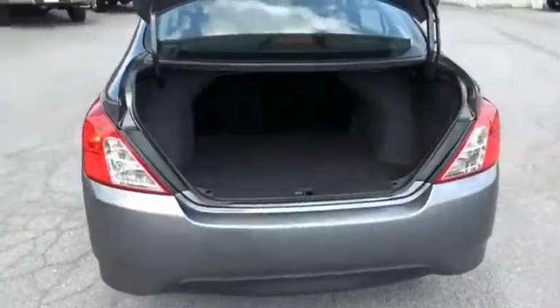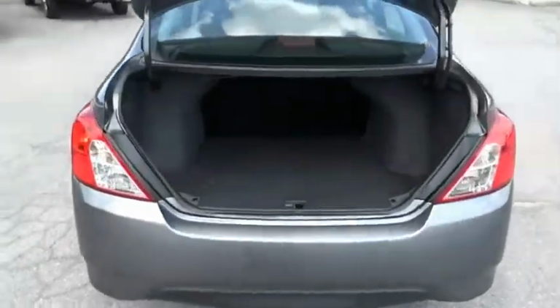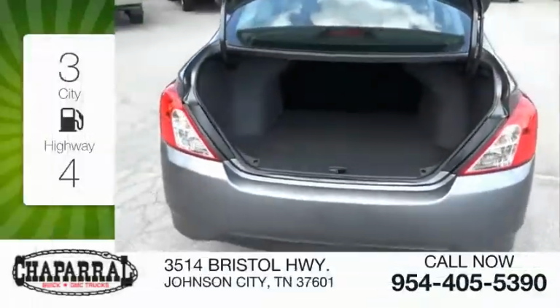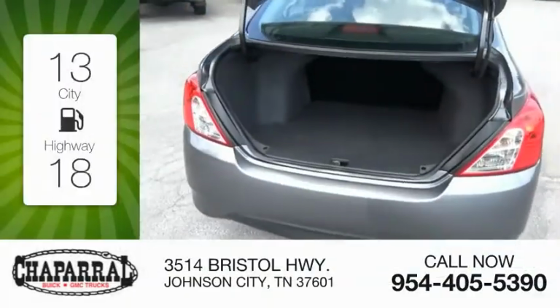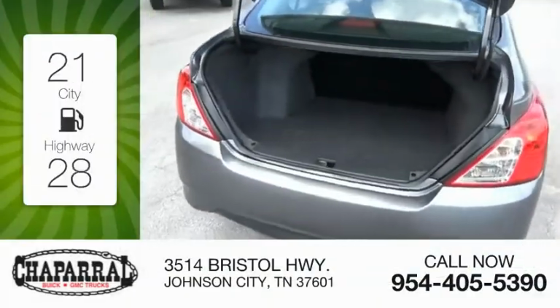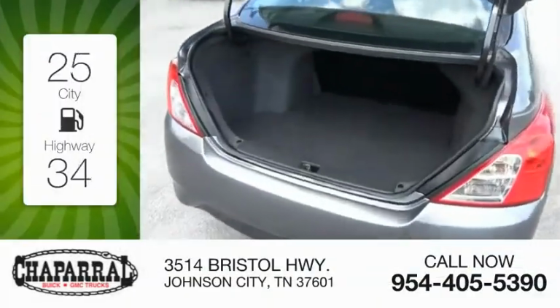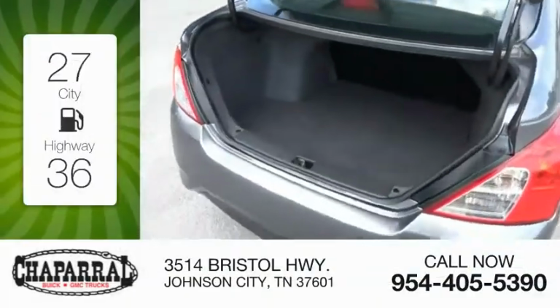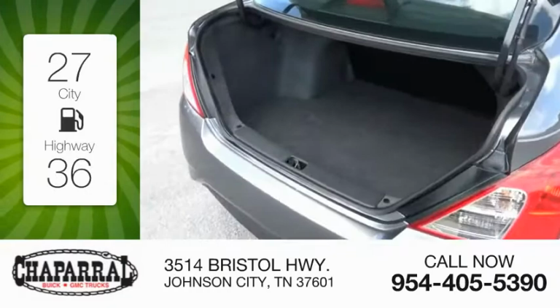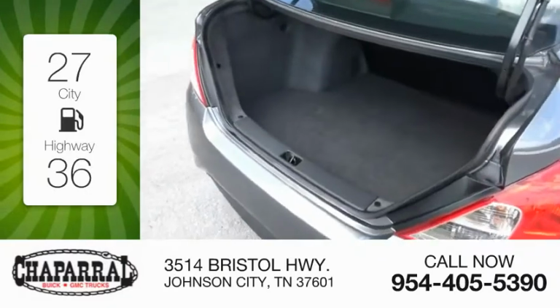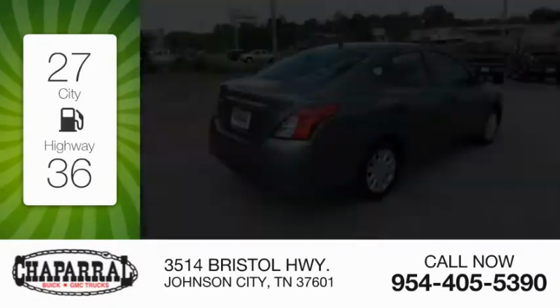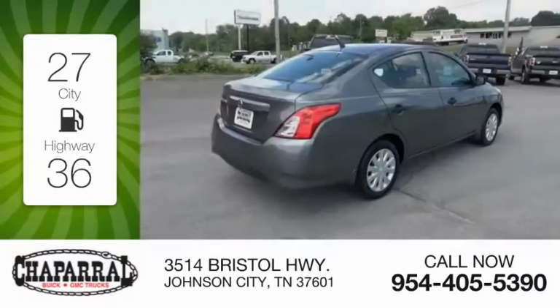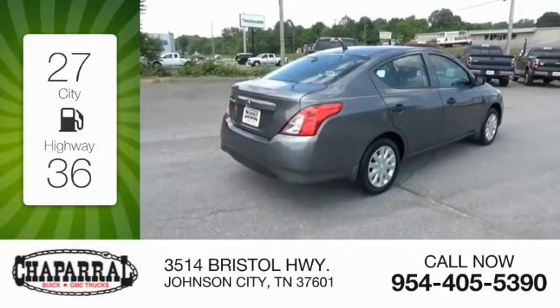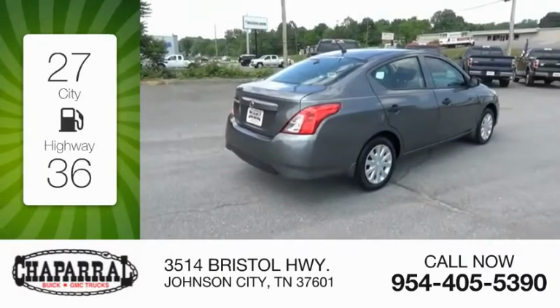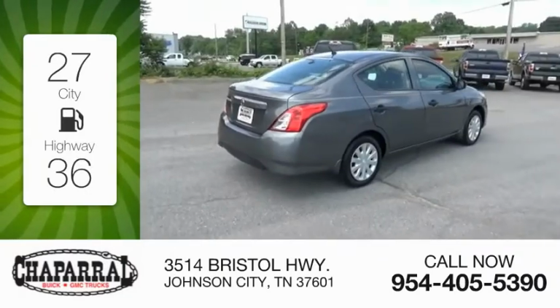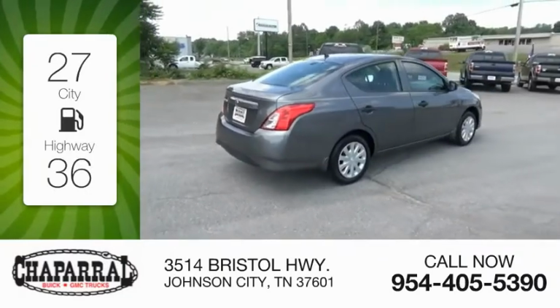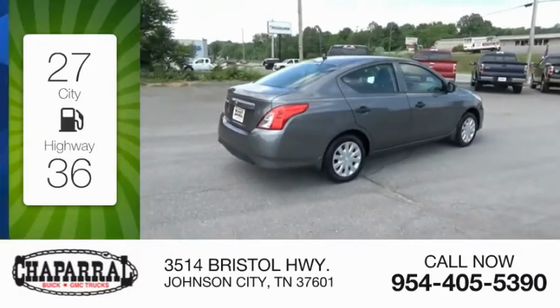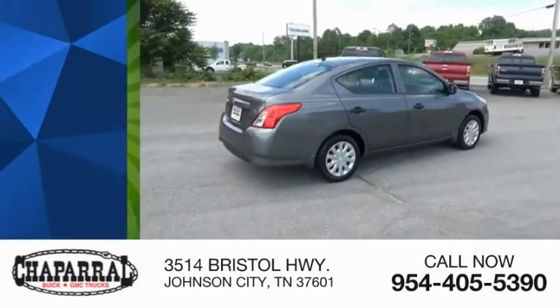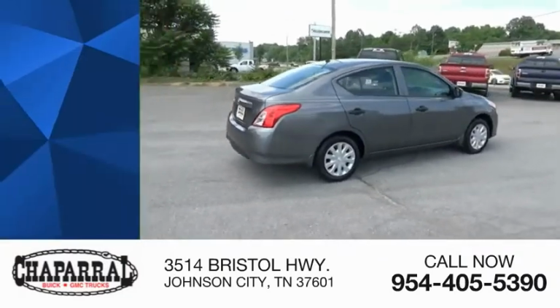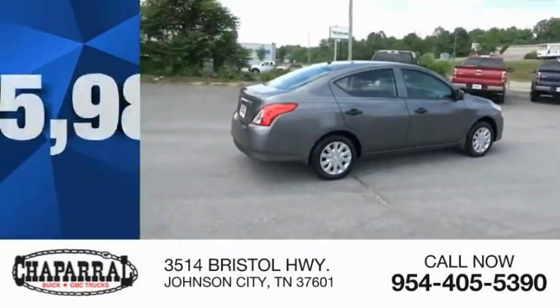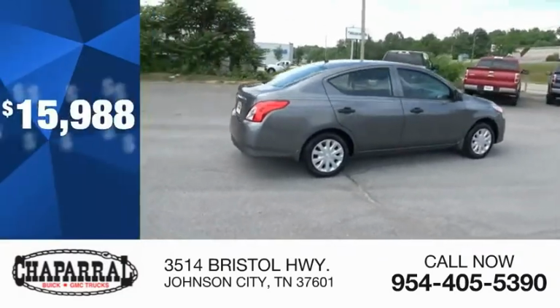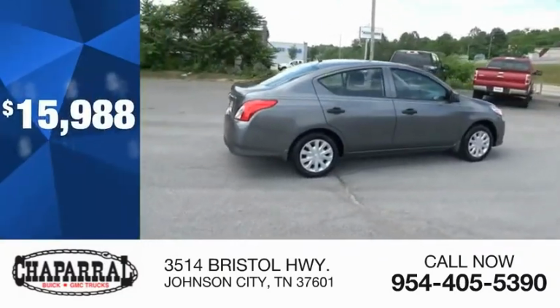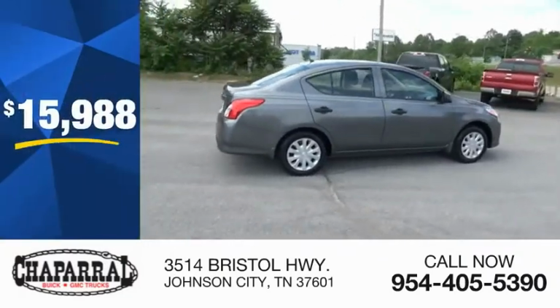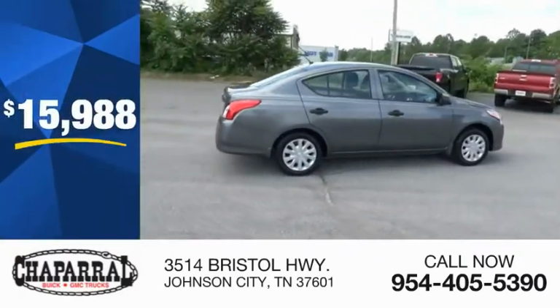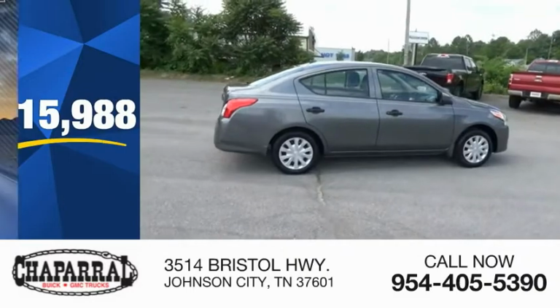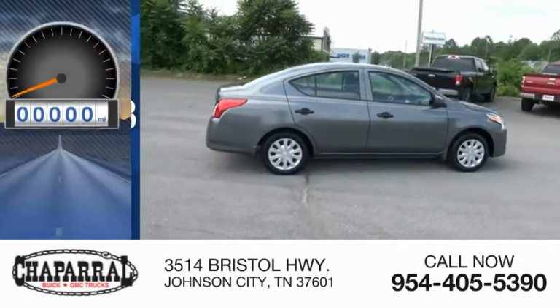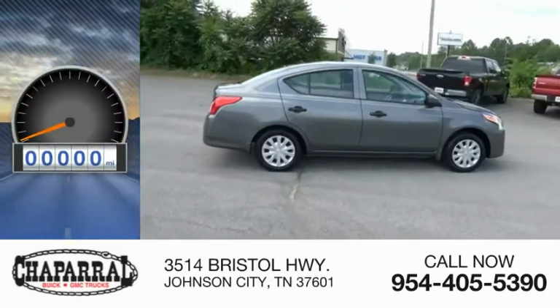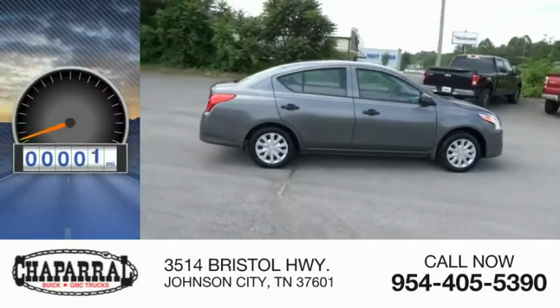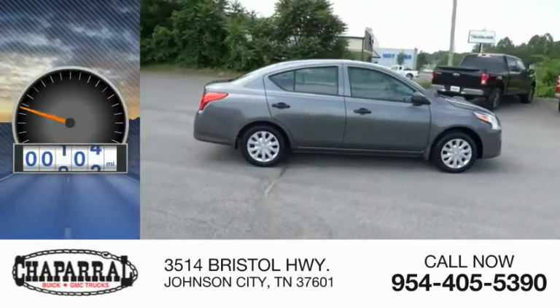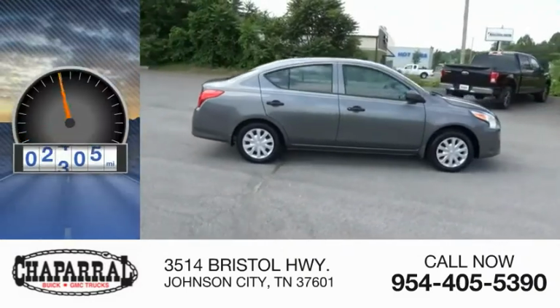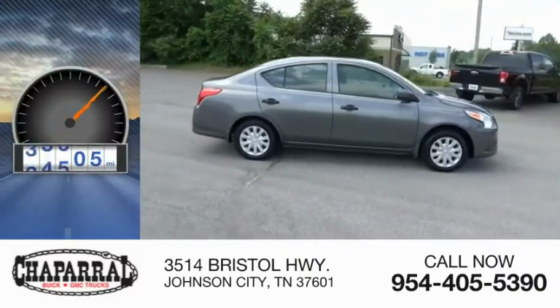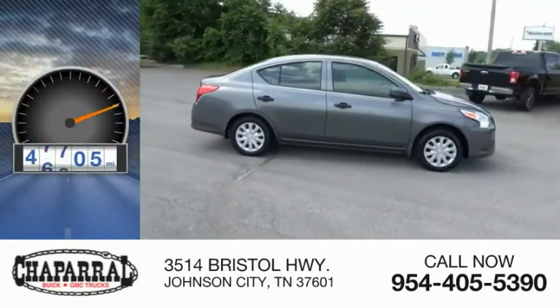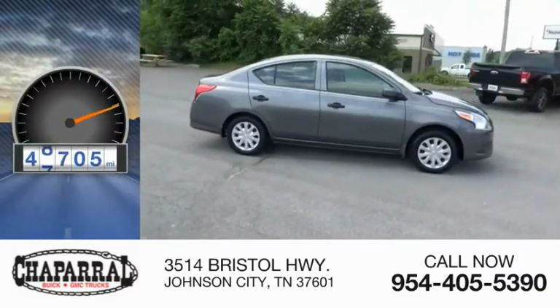Great fuel efficiency saves you money by requiring fewer trips to the gas station, and is priced below twenty thousand dollars. This vehicle has less than fifty thousand miles.